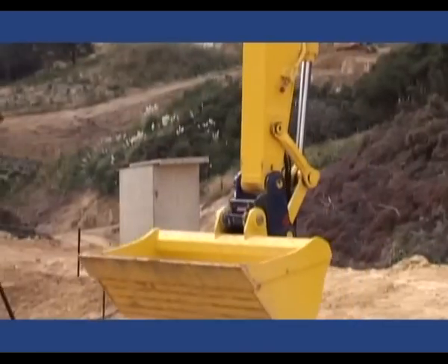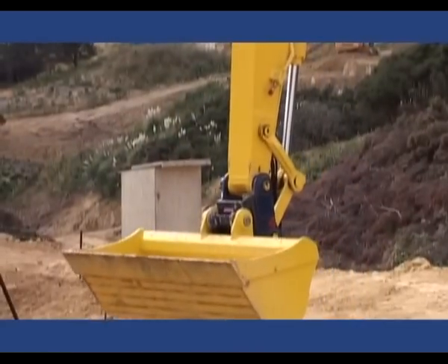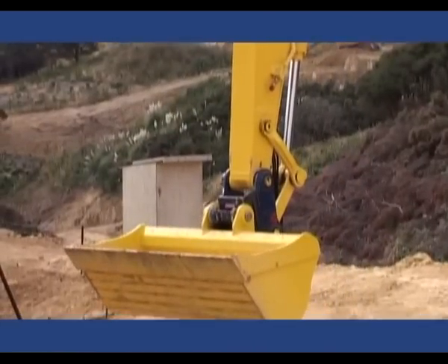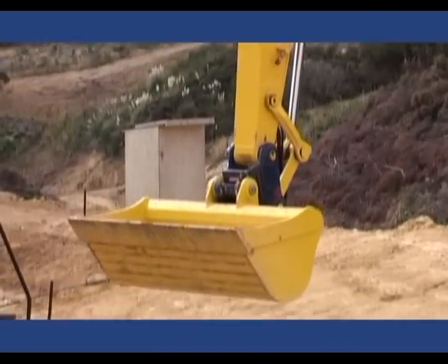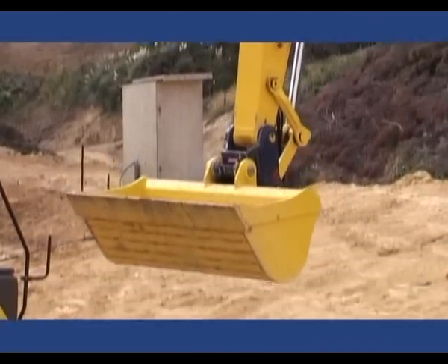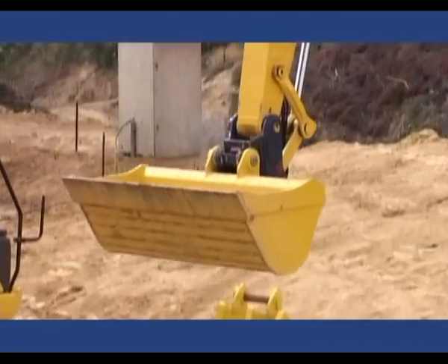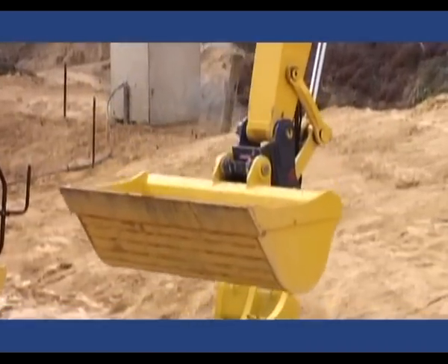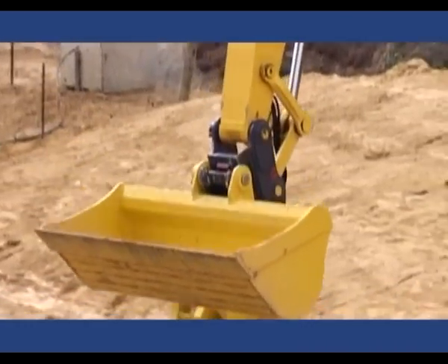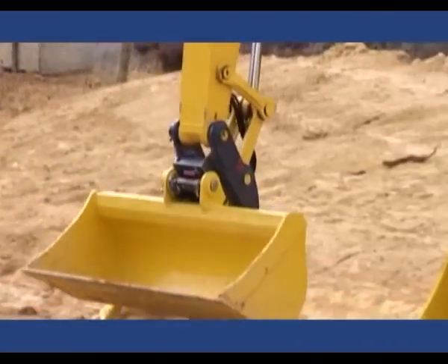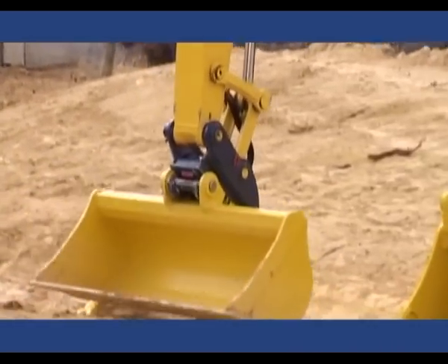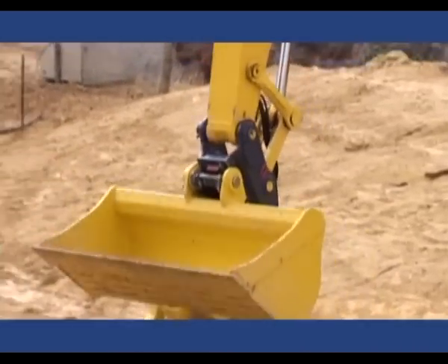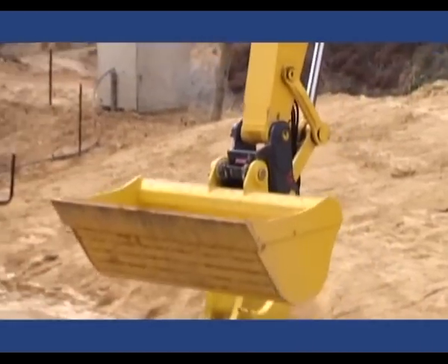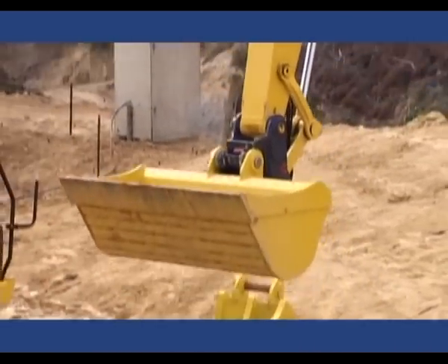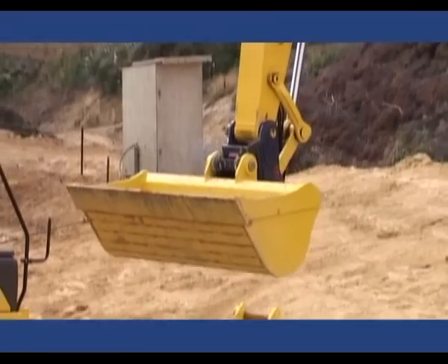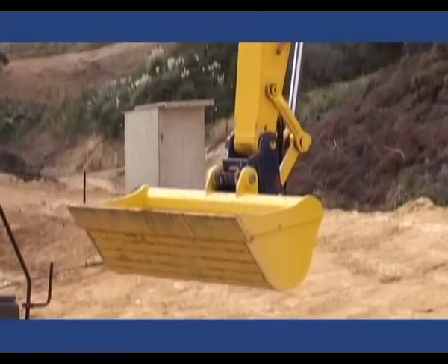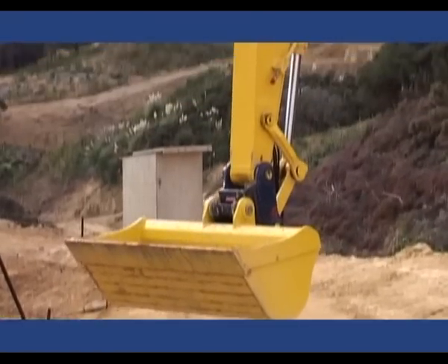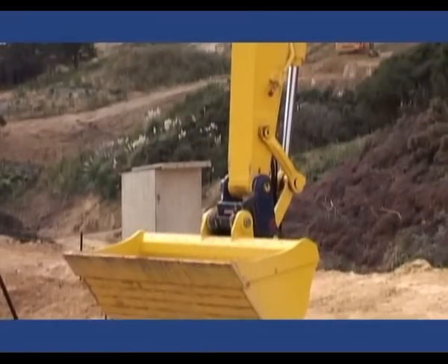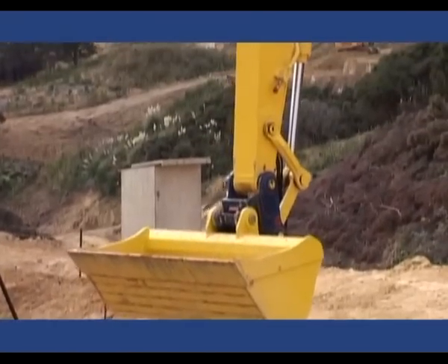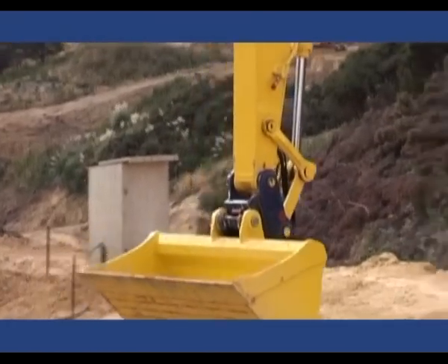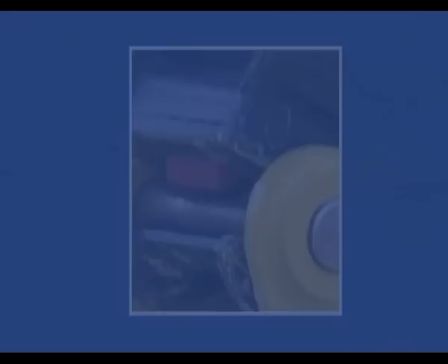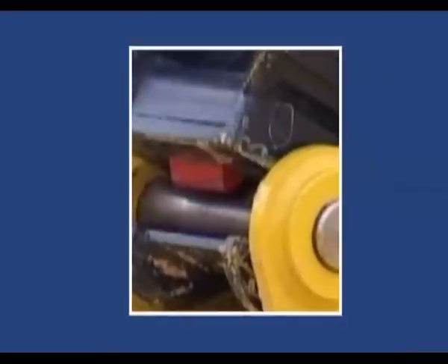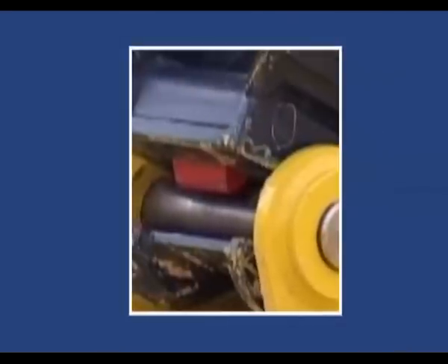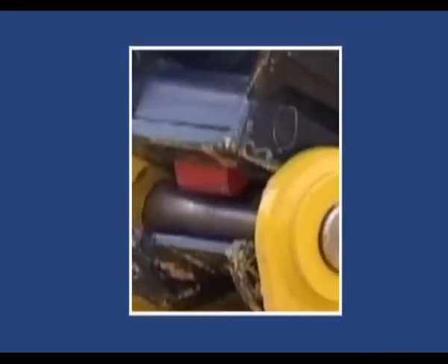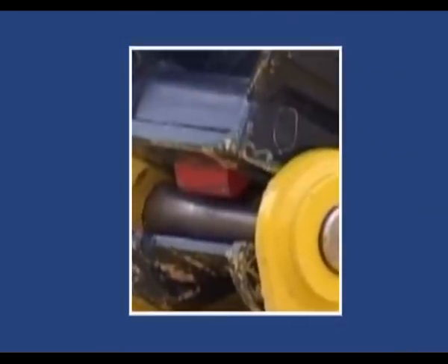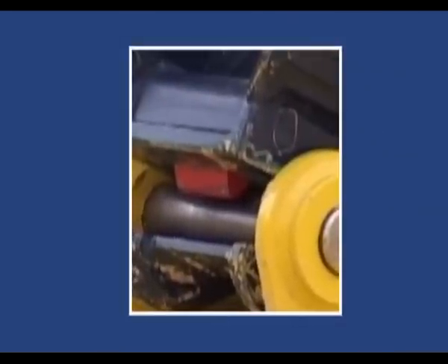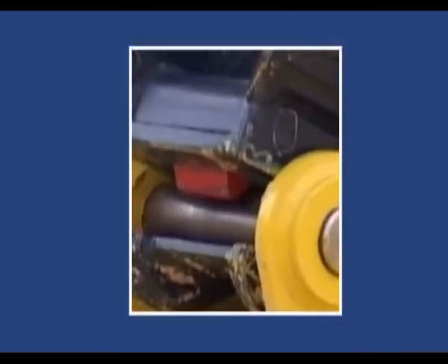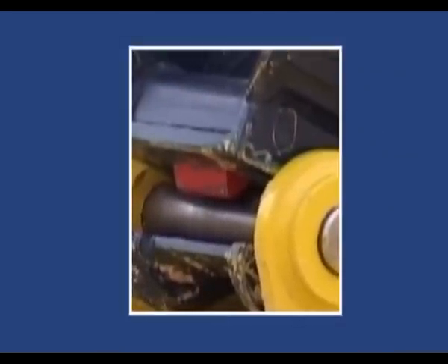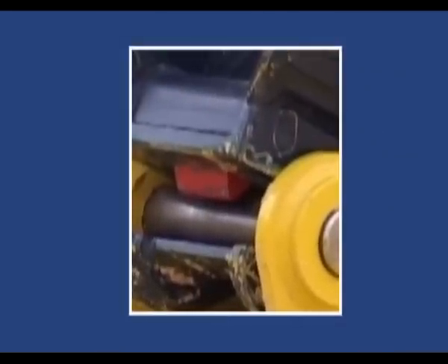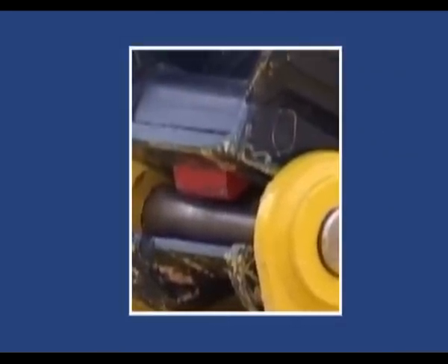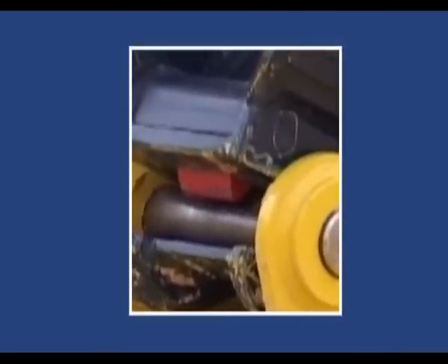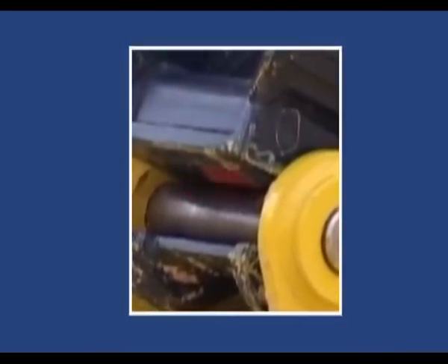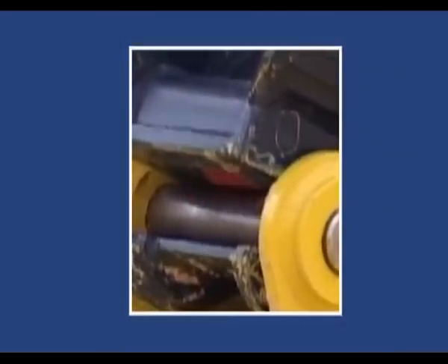Secondly, Eyelock gives the operator full independent control of the safety knuckle, which is clearly visible from the cab at all times. The knuckle cannot be released until the primary locking wedge has been disengaged.